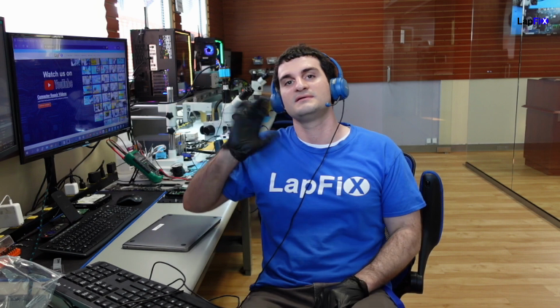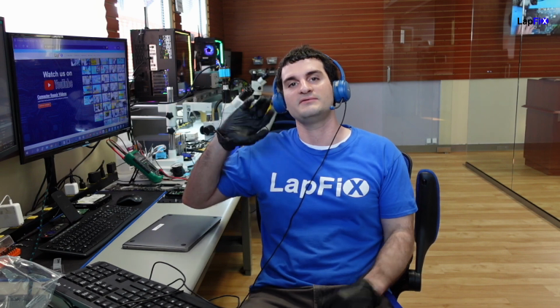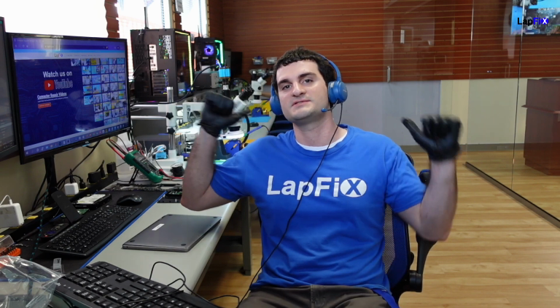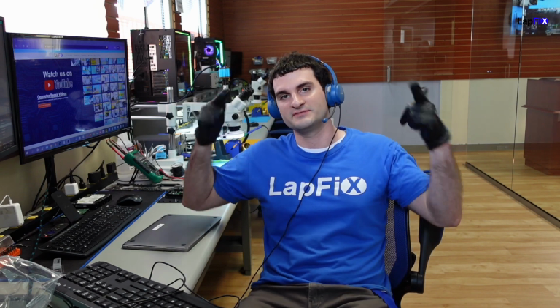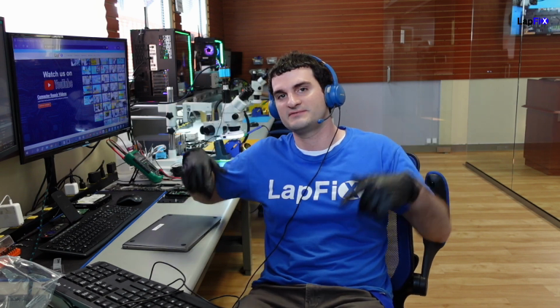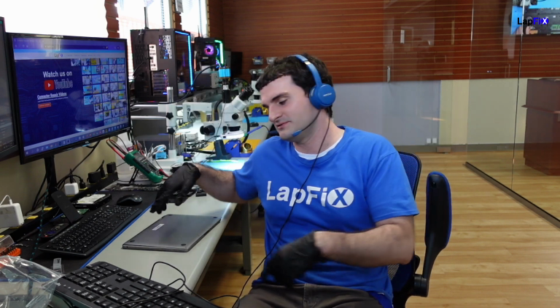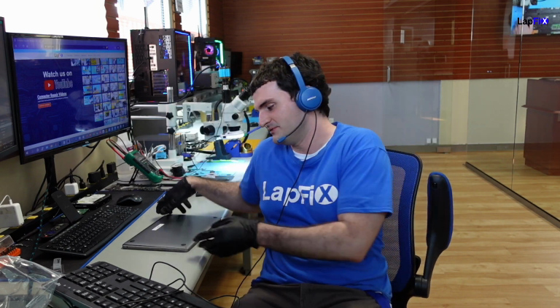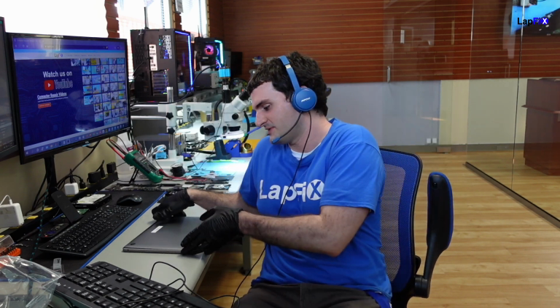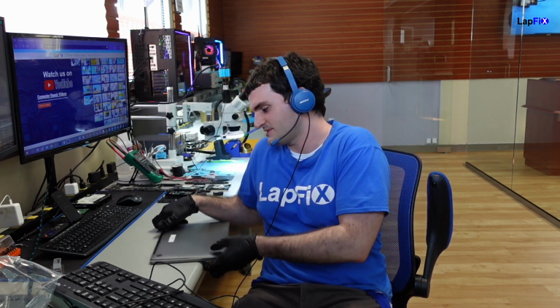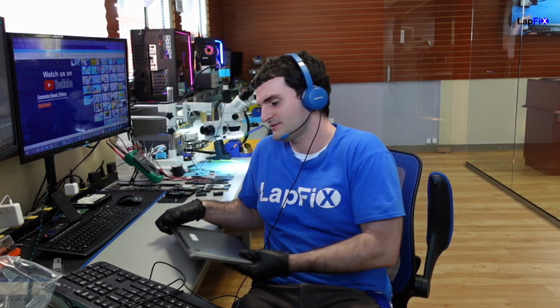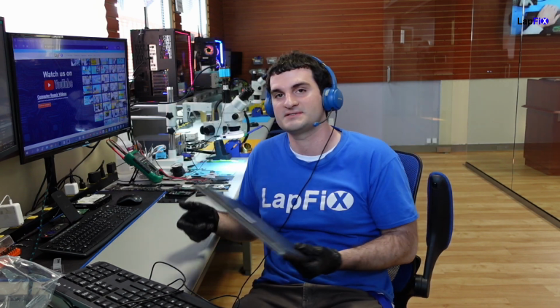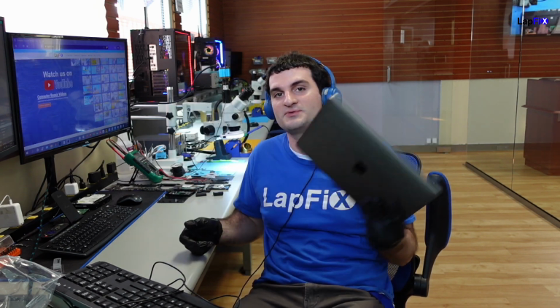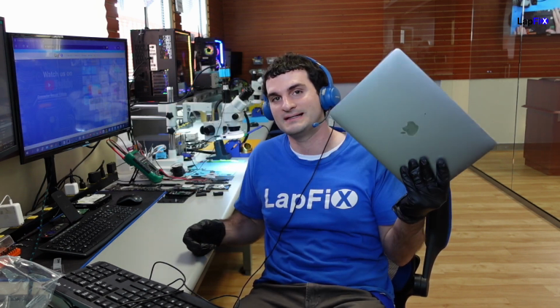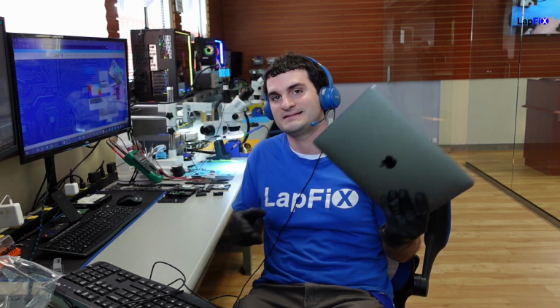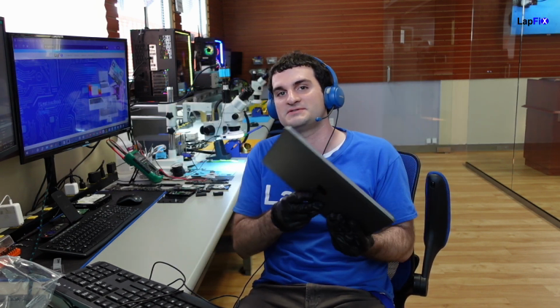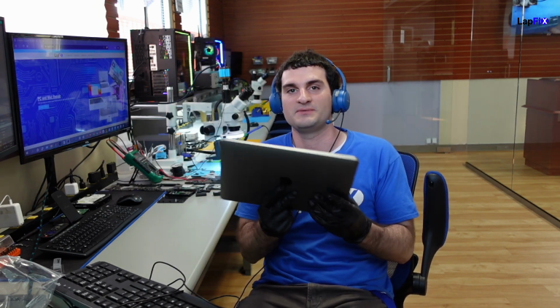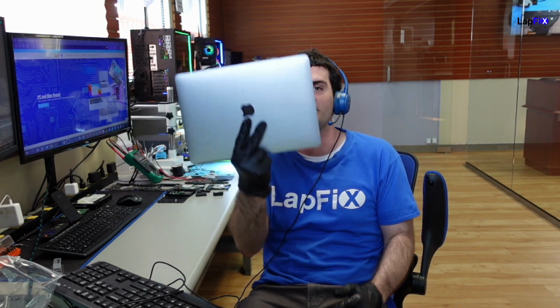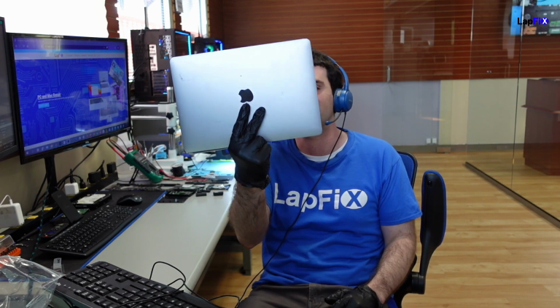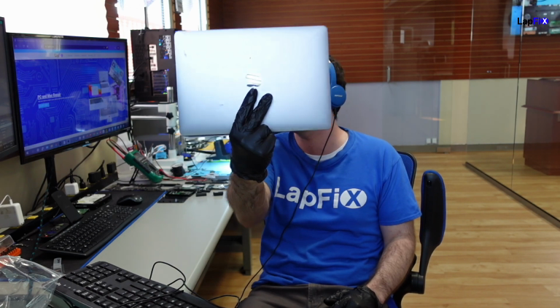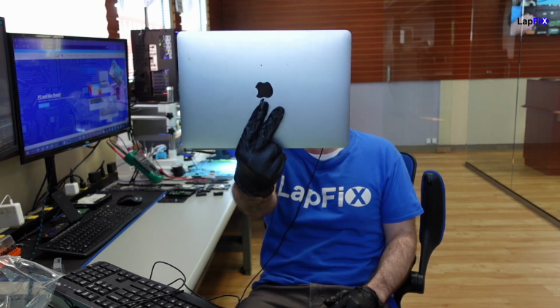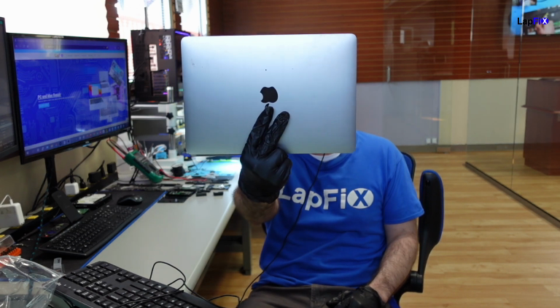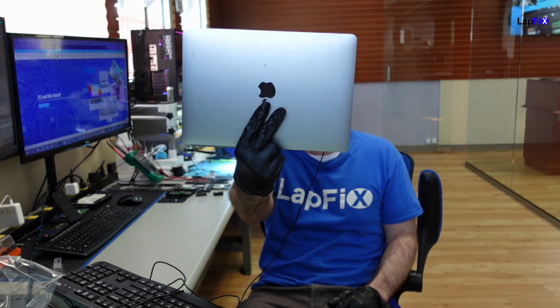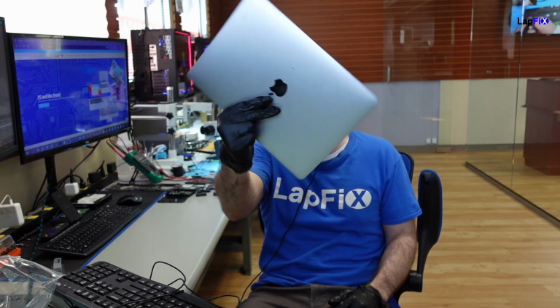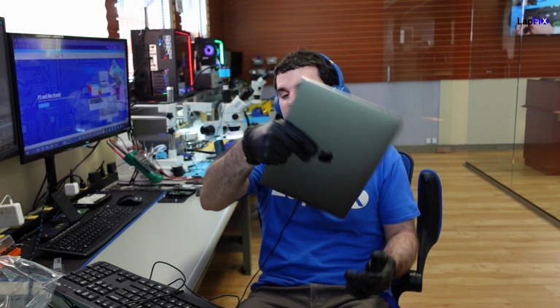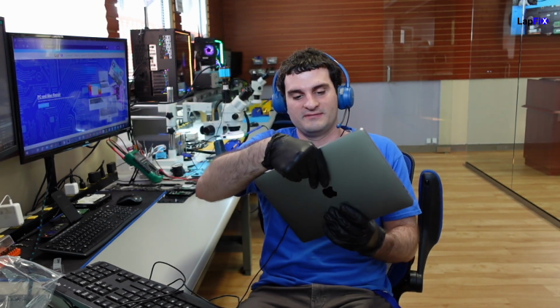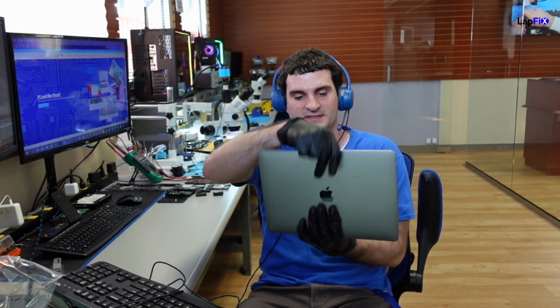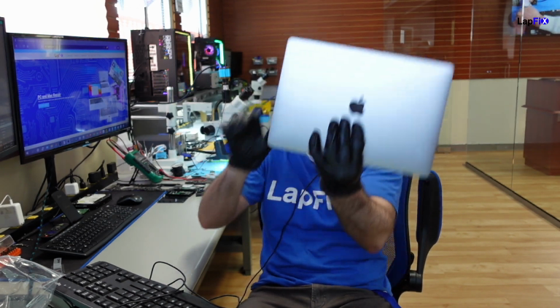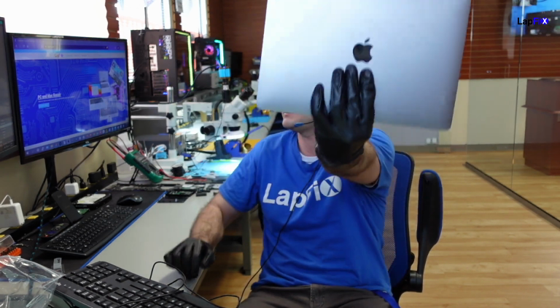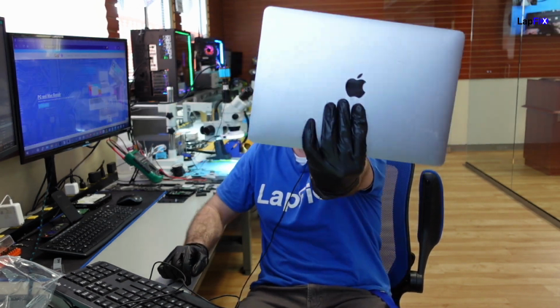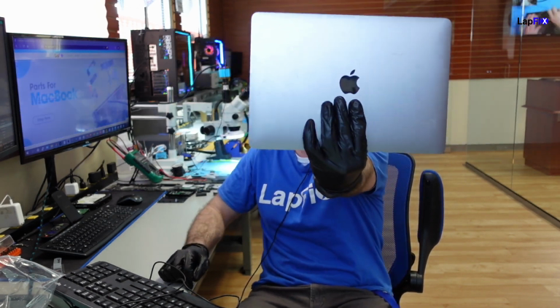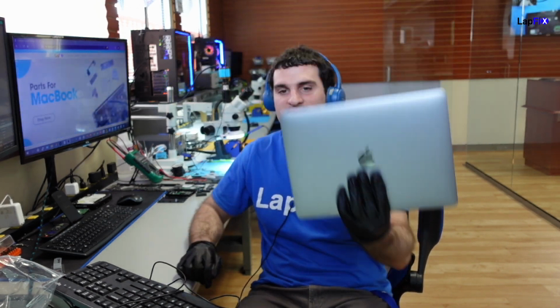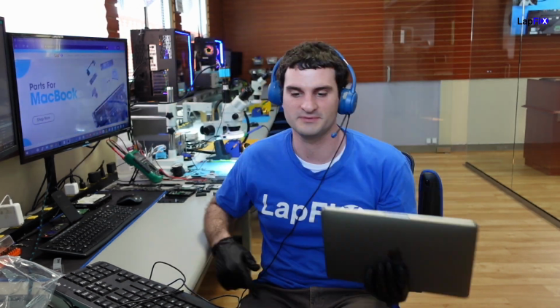Hey everyone, it's Eric here from LatFix. Got another video for you guys today. Got this nice 2019 A2159 MacBook Pro. Have it upside down, I guess. MacBook Pro.